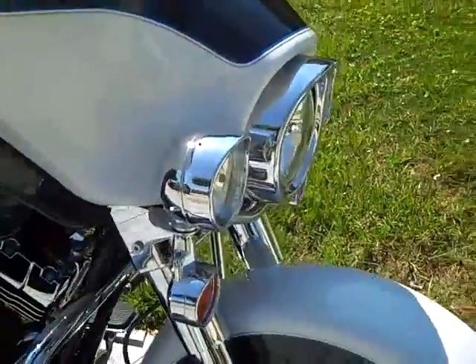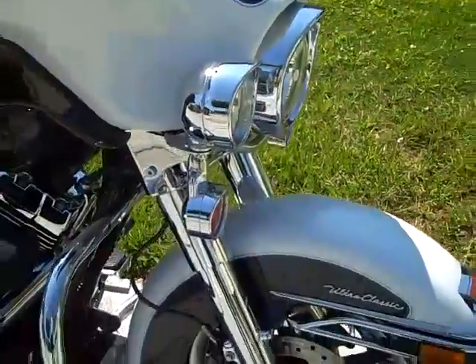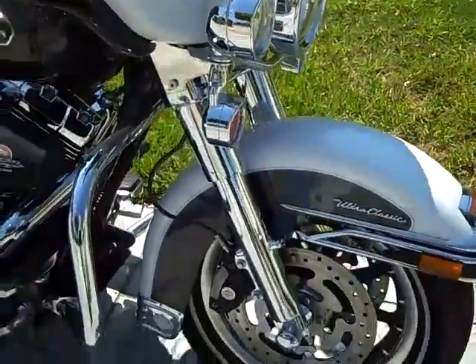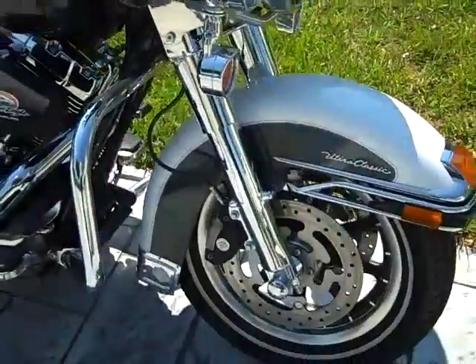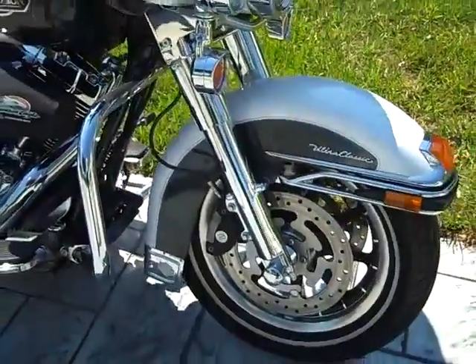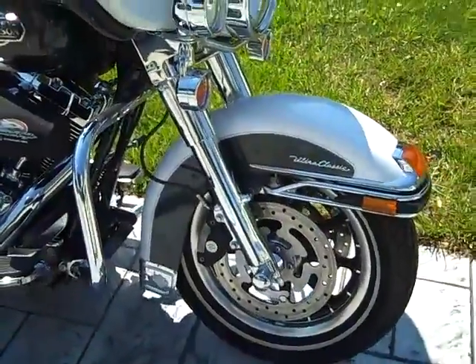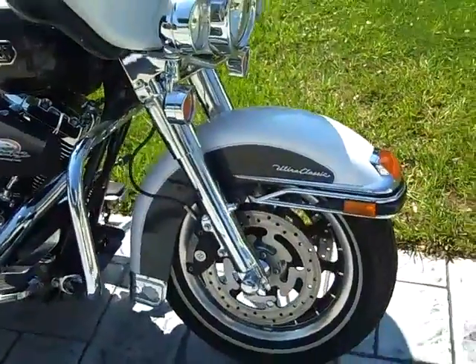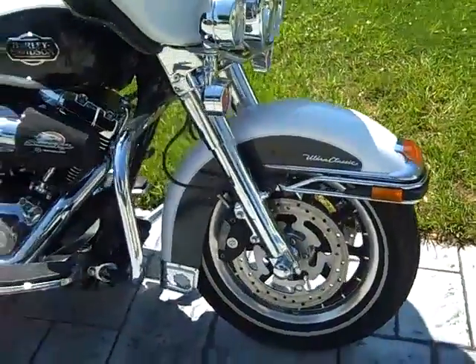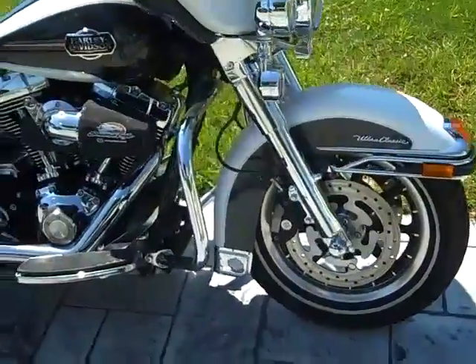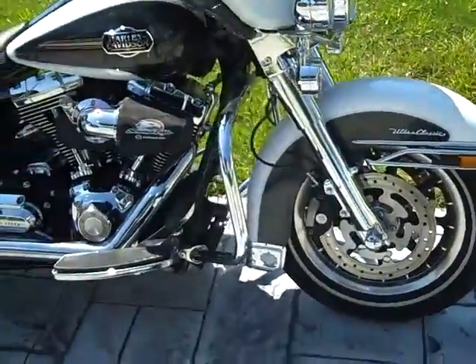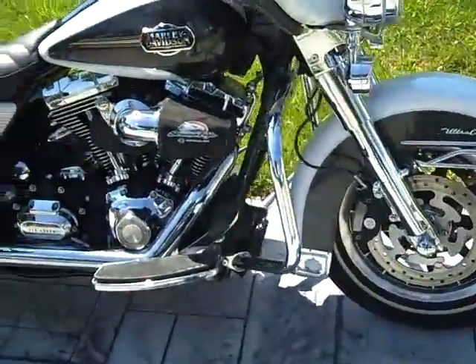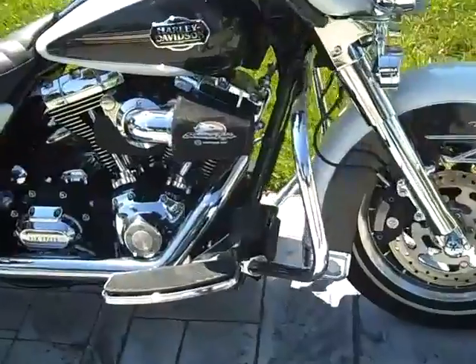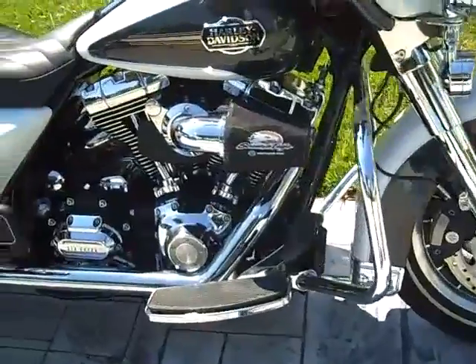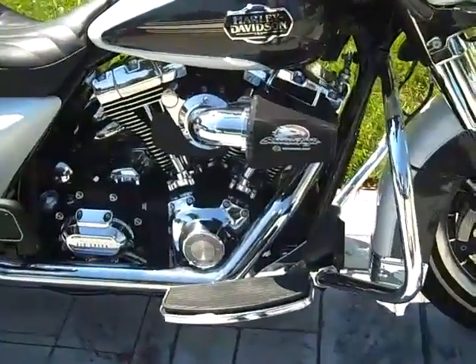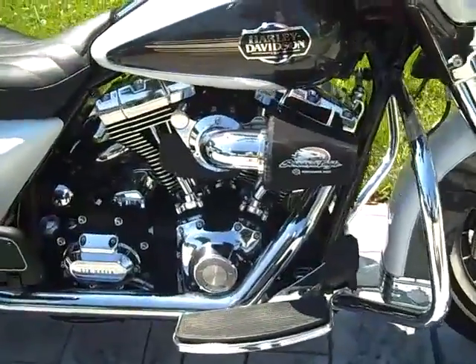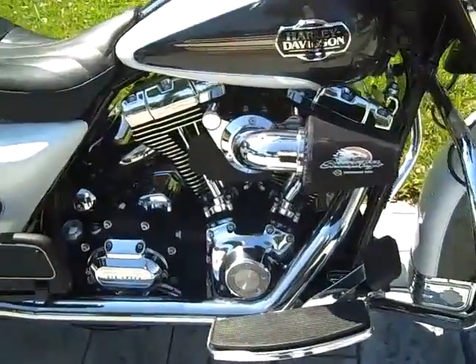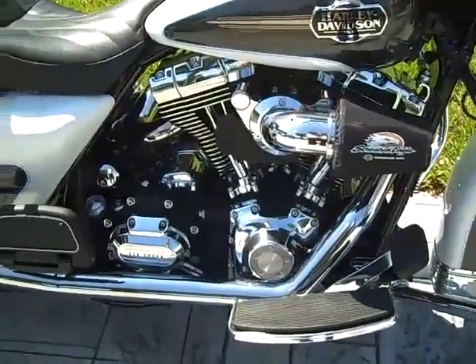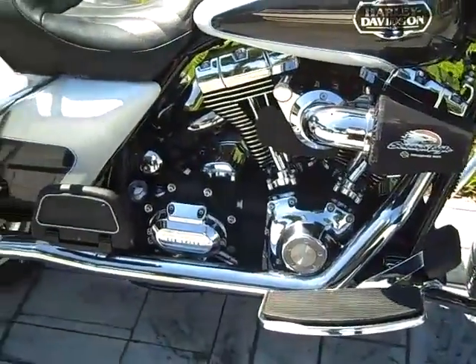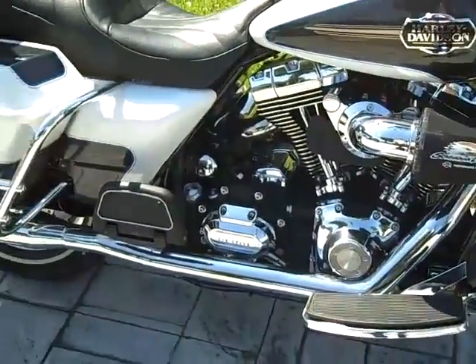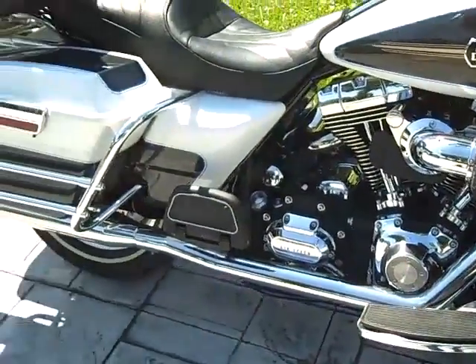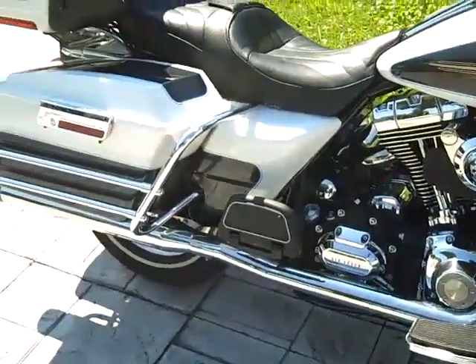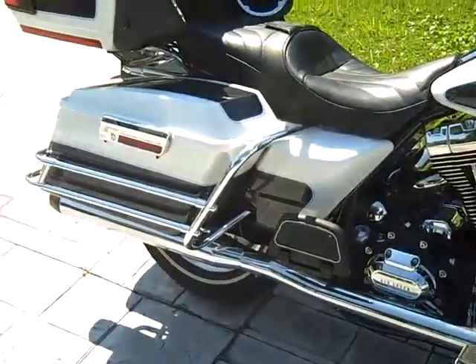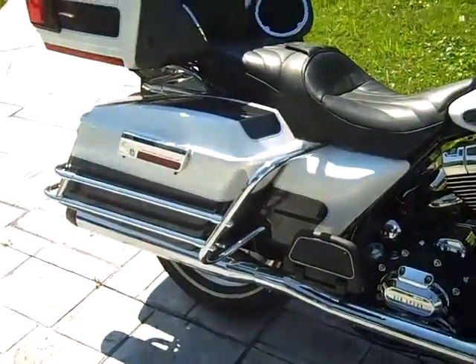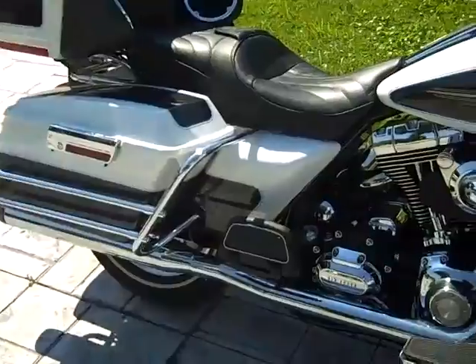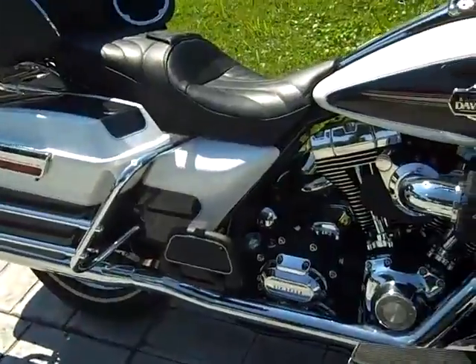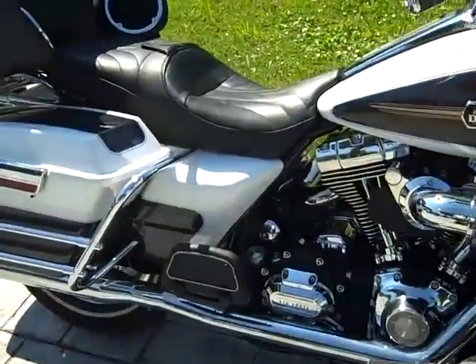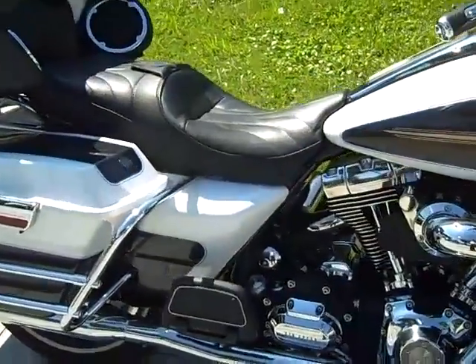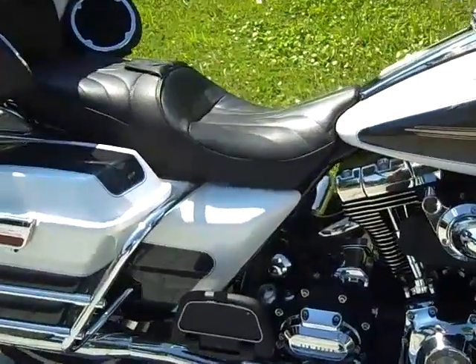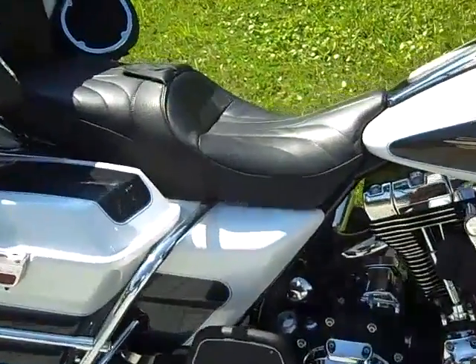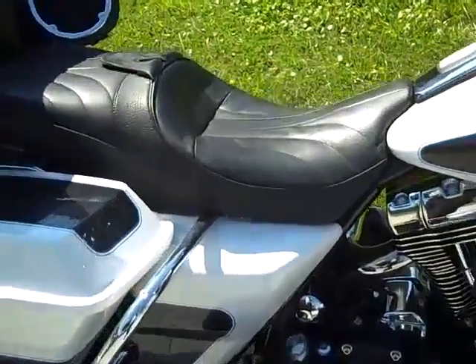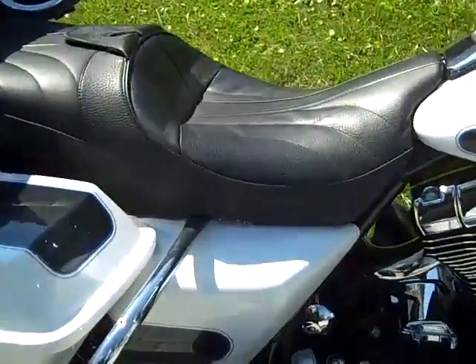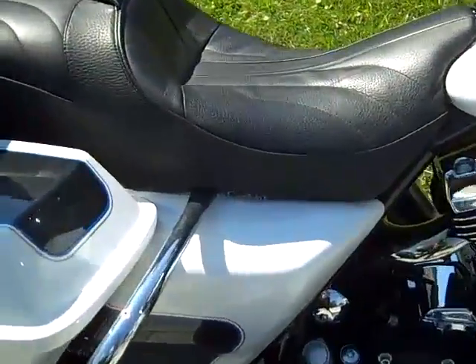Light visors. Harley-Davidson chrome front end. Big Sucker Air Cleaner. Reinhardt True Dual Exhaust. Custom Corbin Touring Seat.